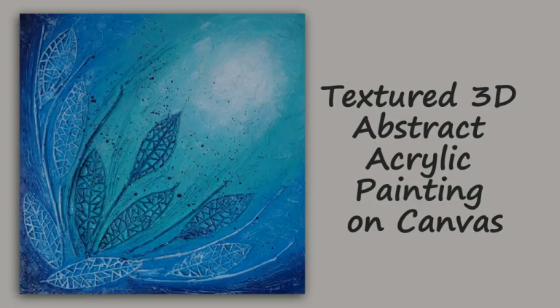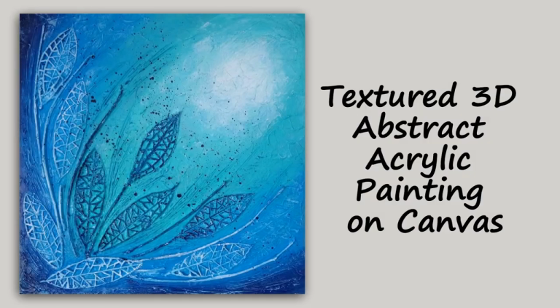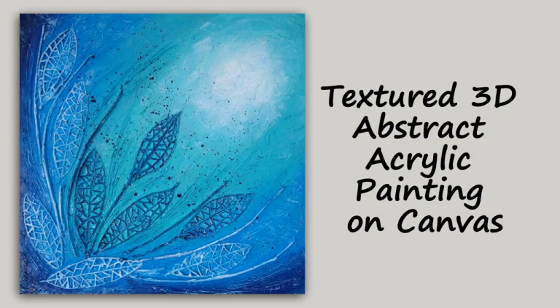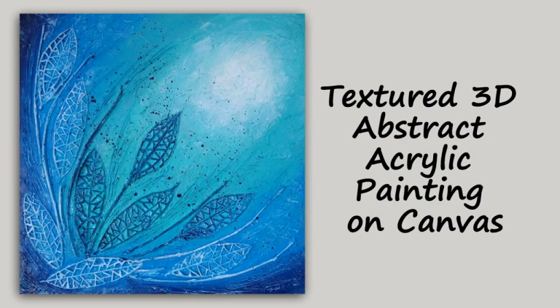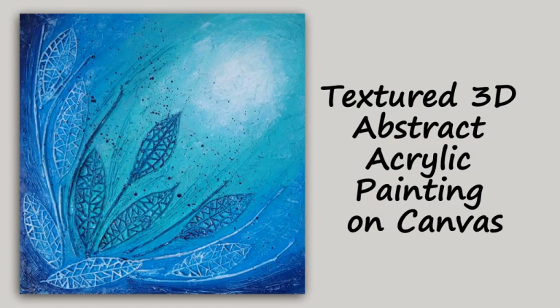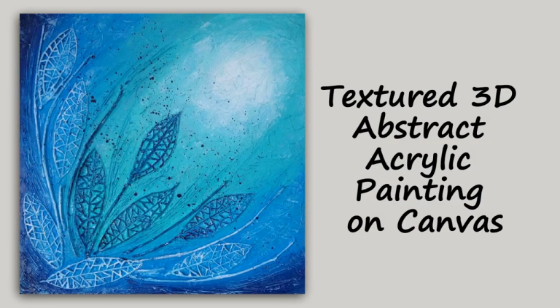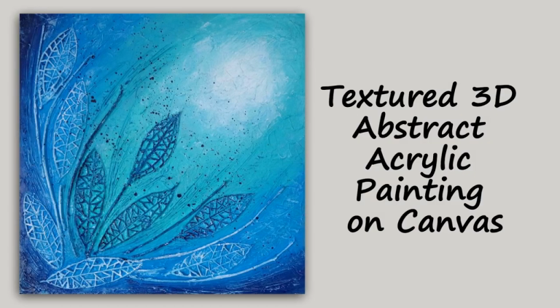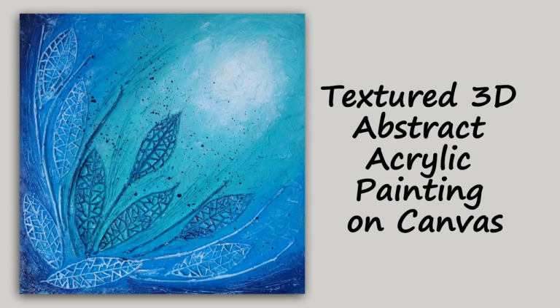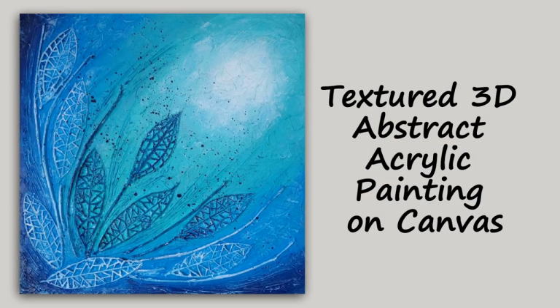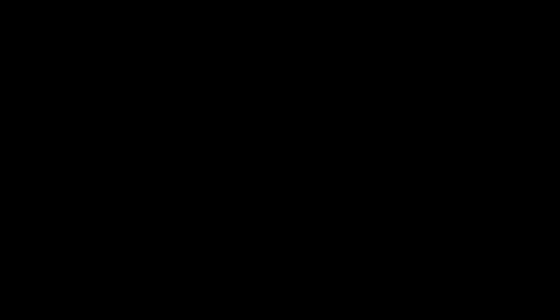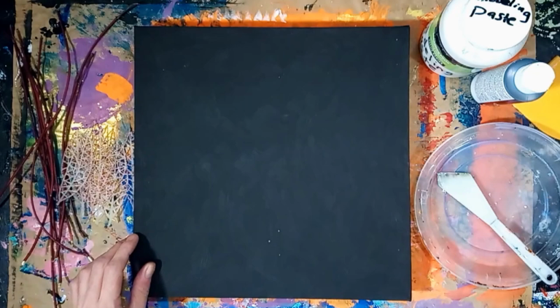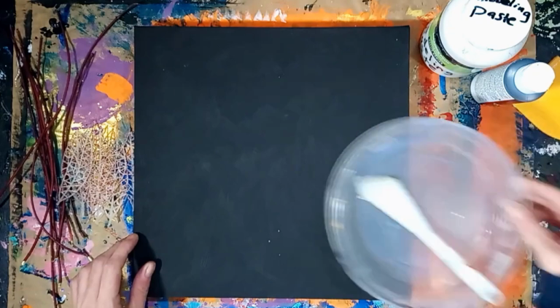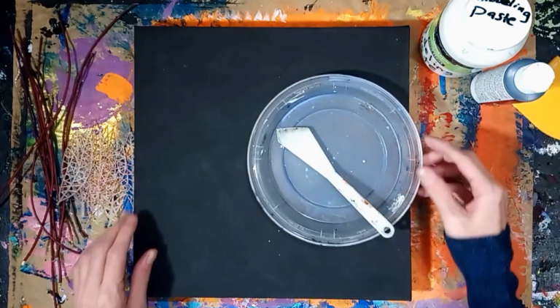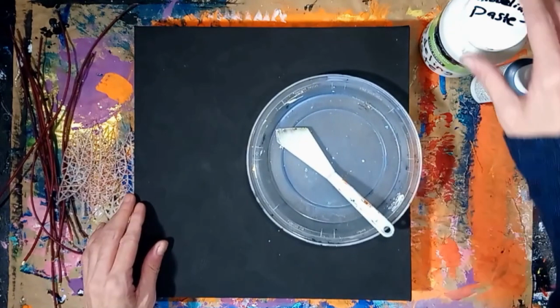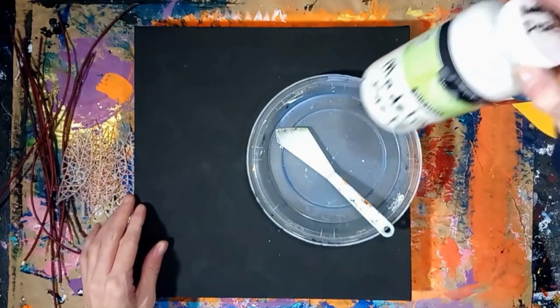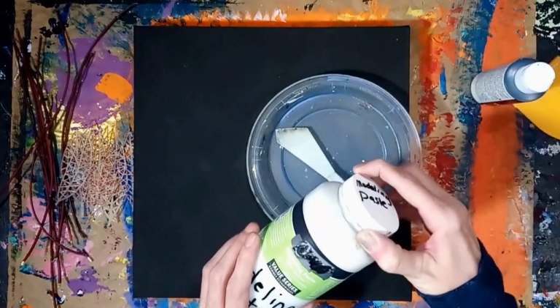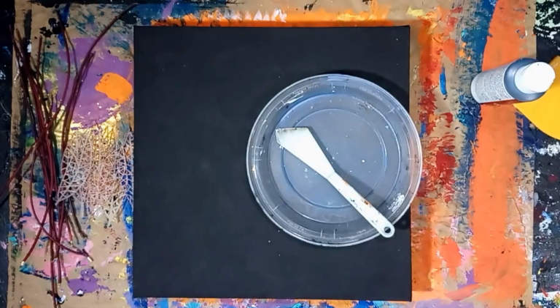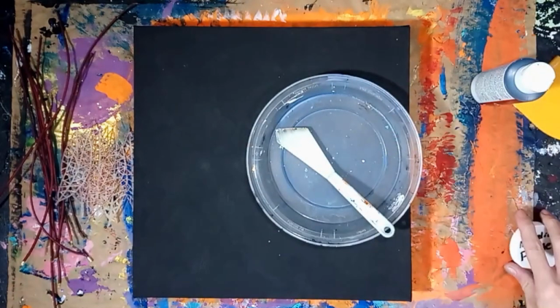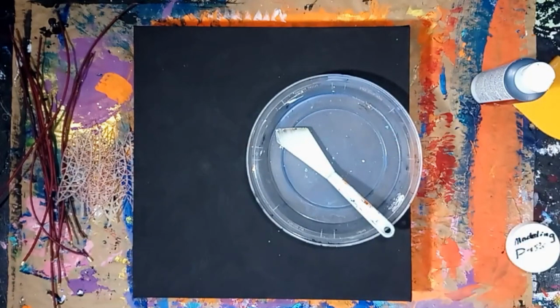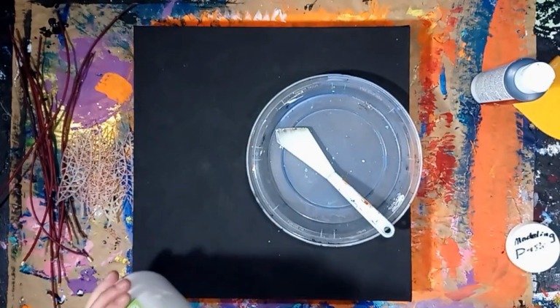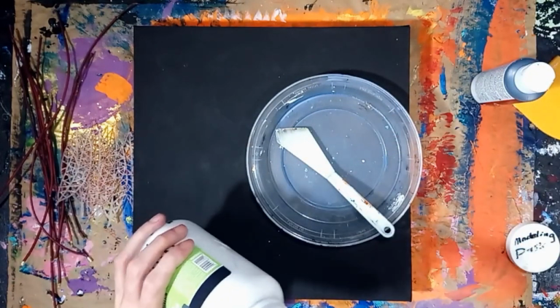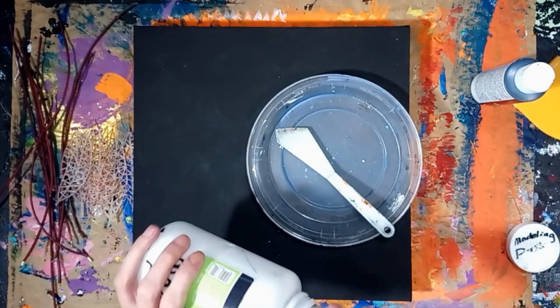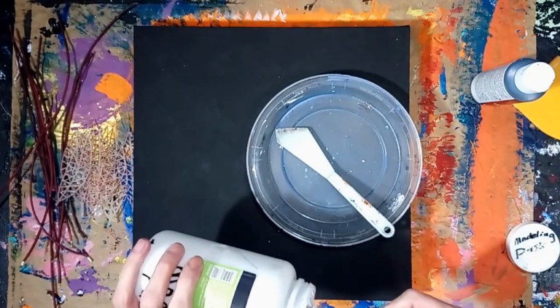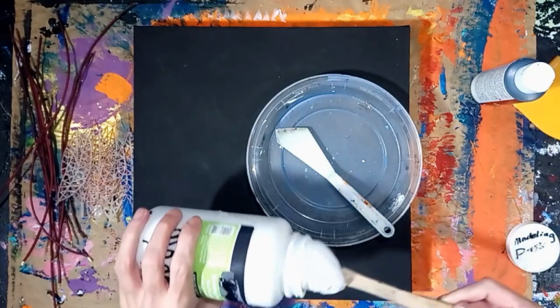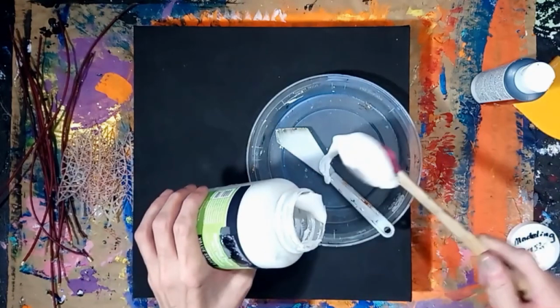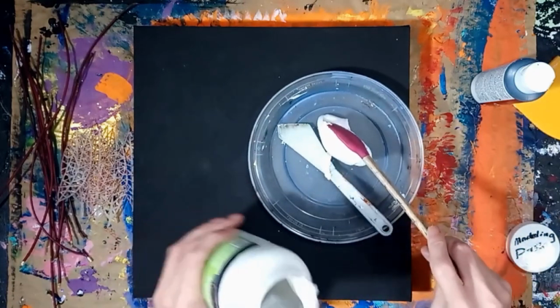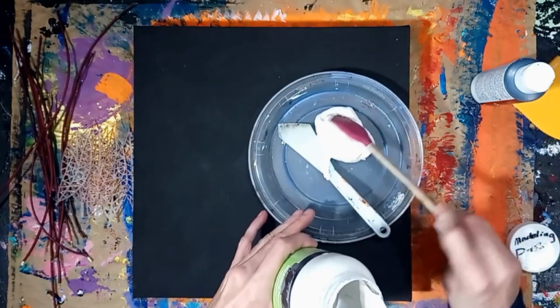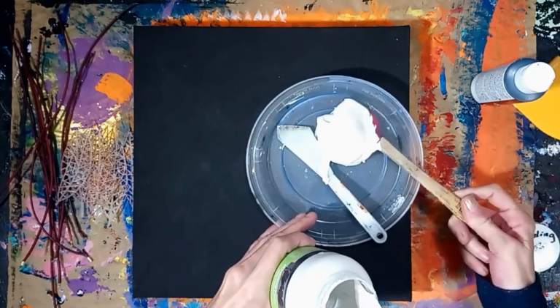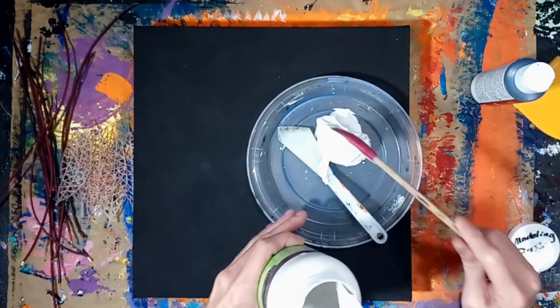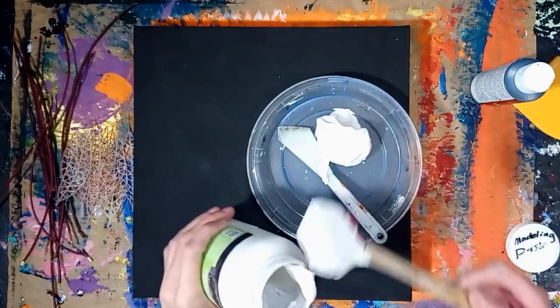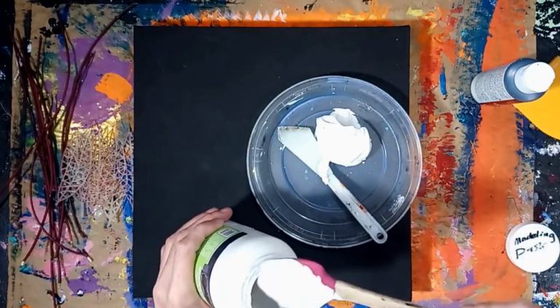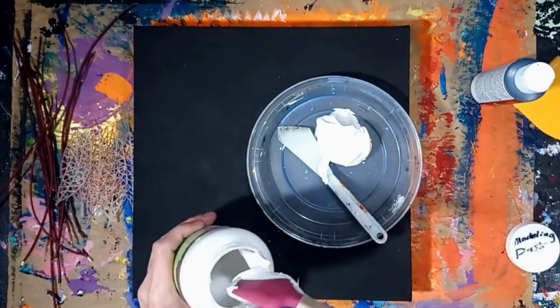Hello everyone. In this video I'll be demonstrating how to create a textured painting on canvas using modeling paste and other texturing materials I found around my house. A list of art supplies I used in this video can be found in the description box below.